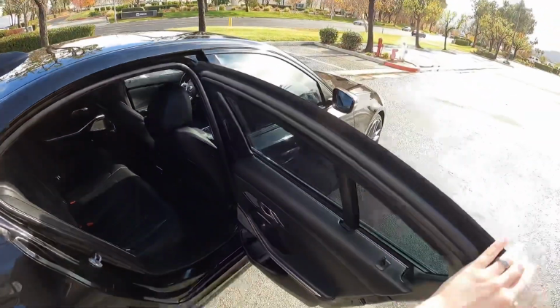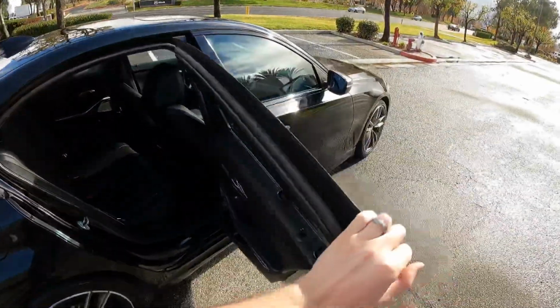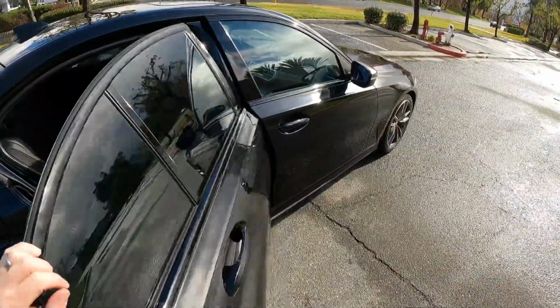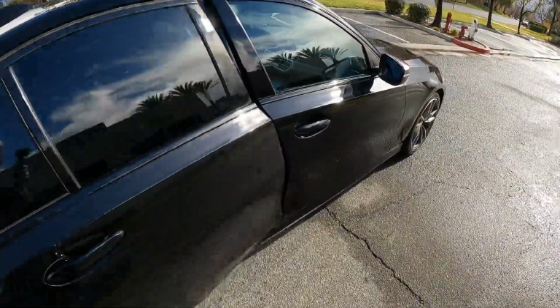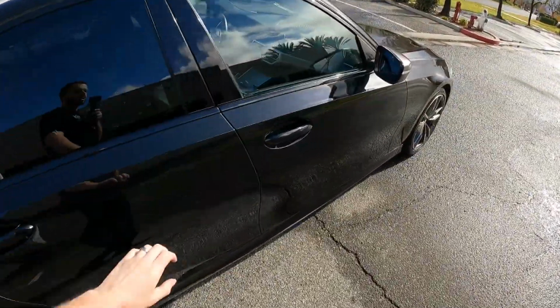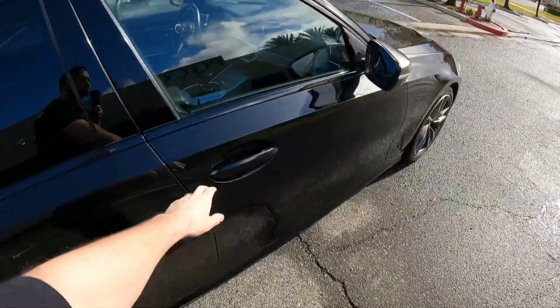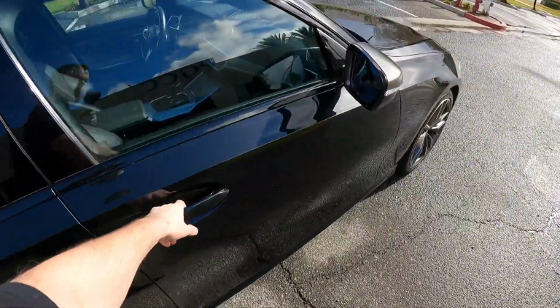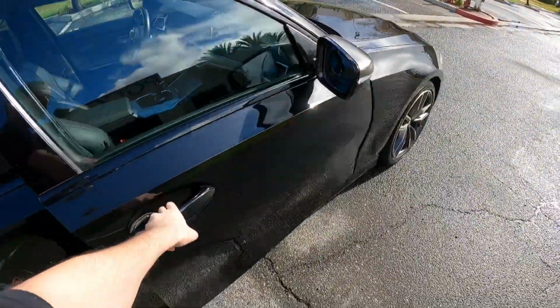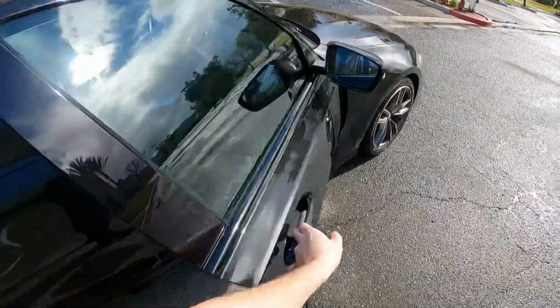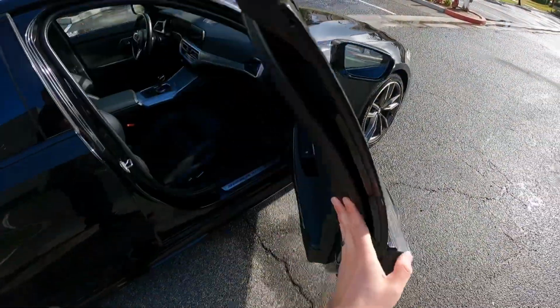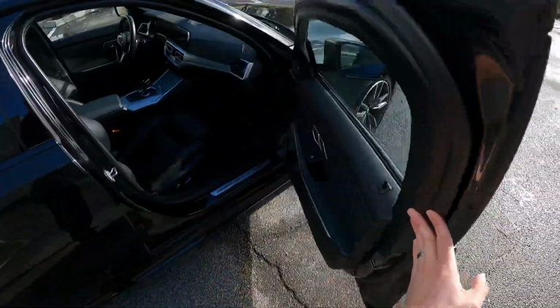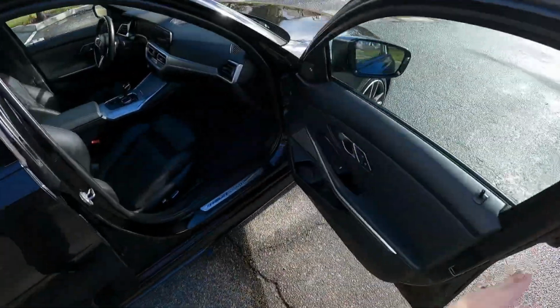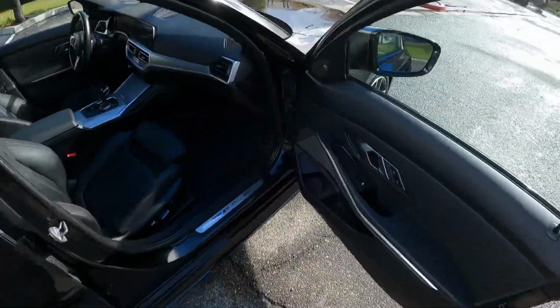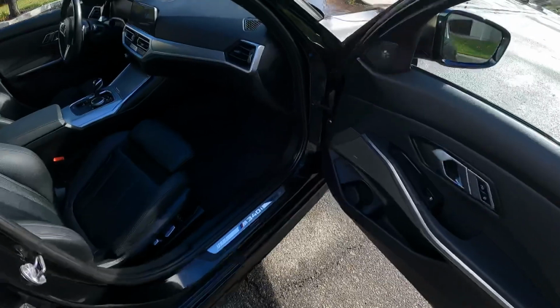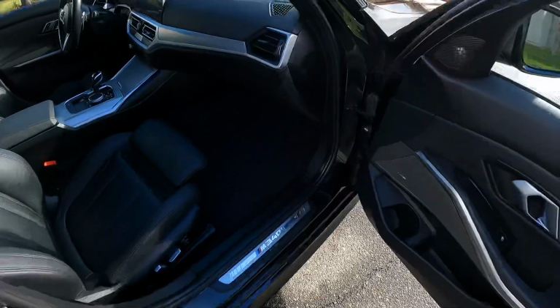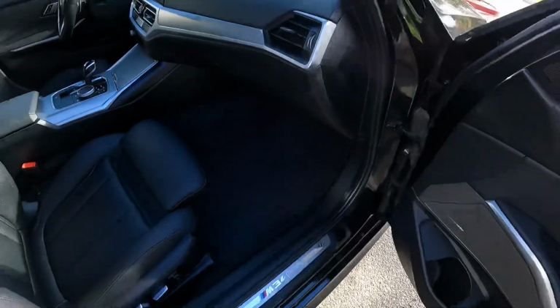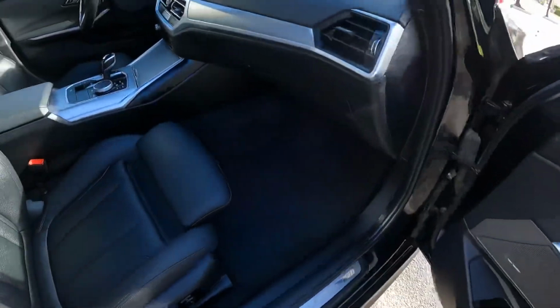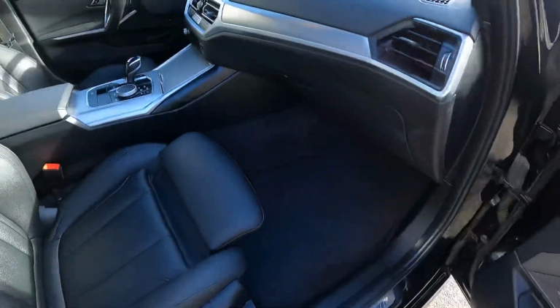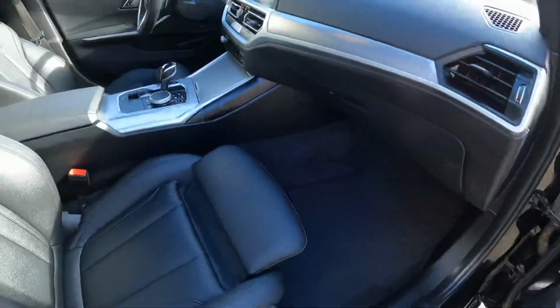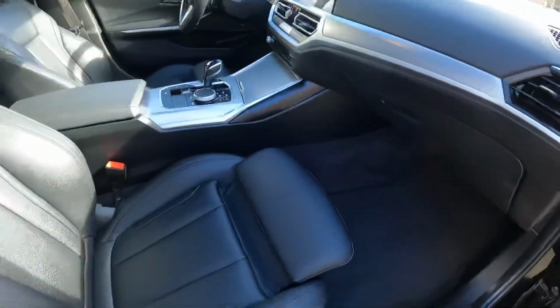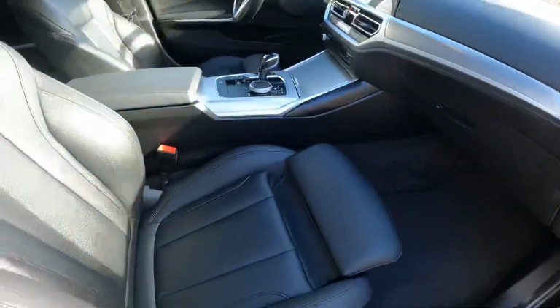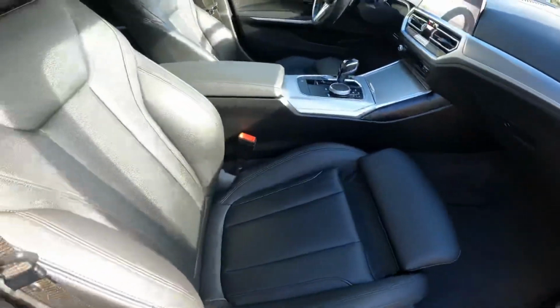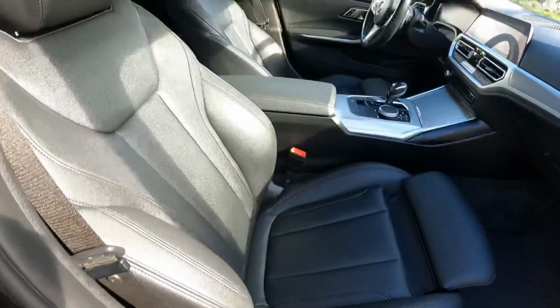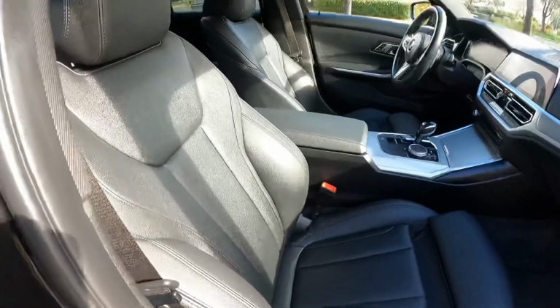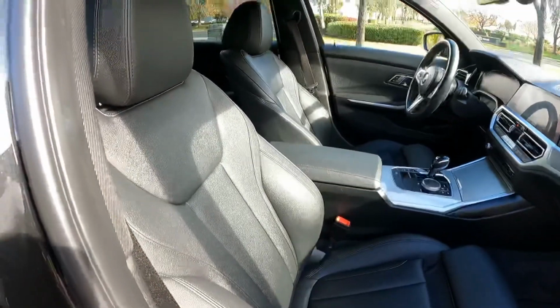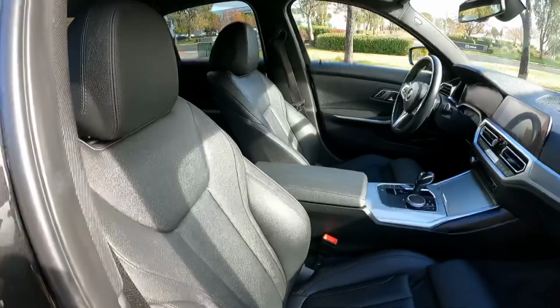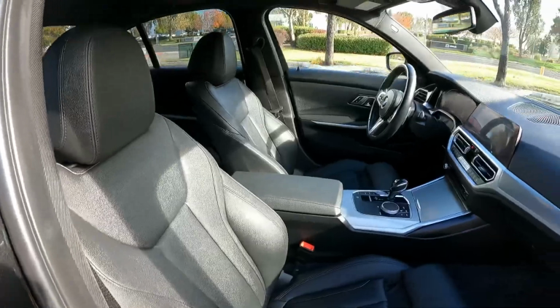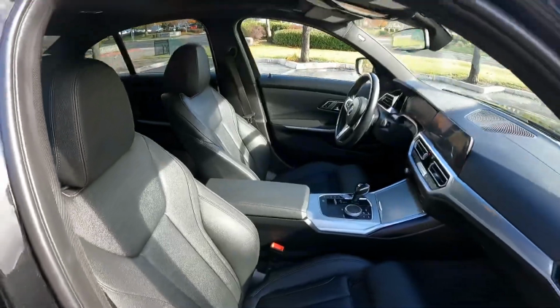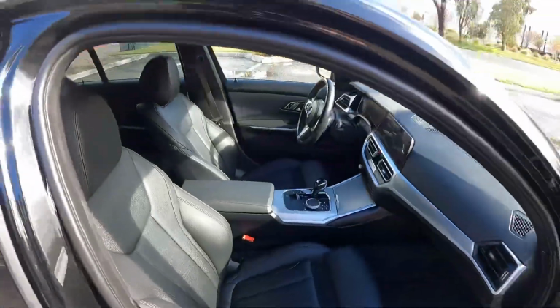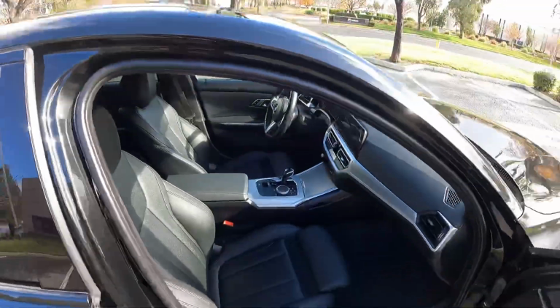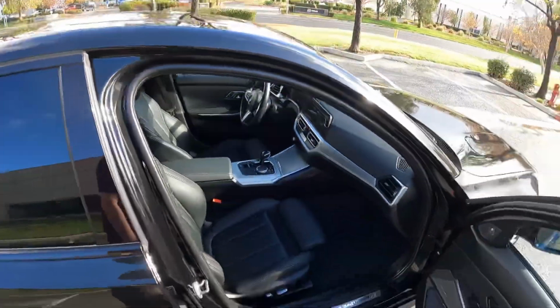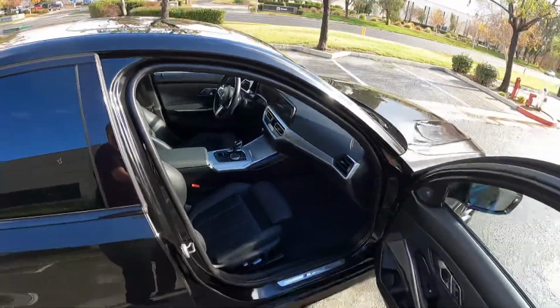Experience this vehicle, take it for a test drive, see how the M340i works for you. Give us a call at 951-265-2342.